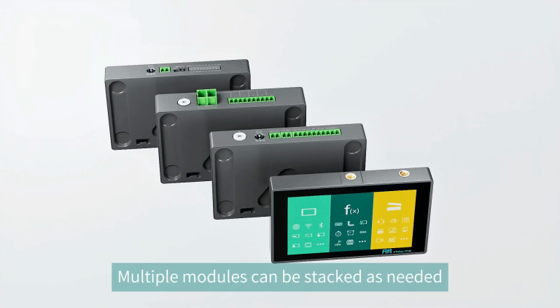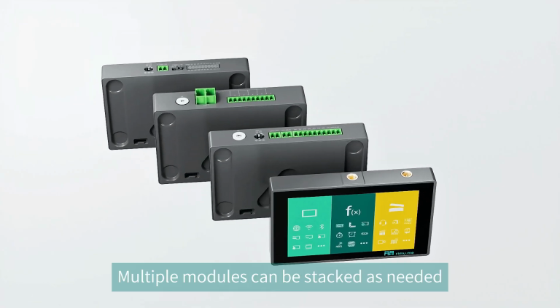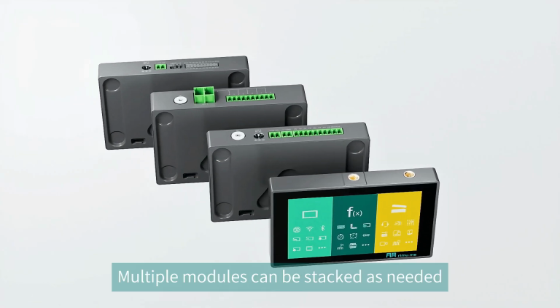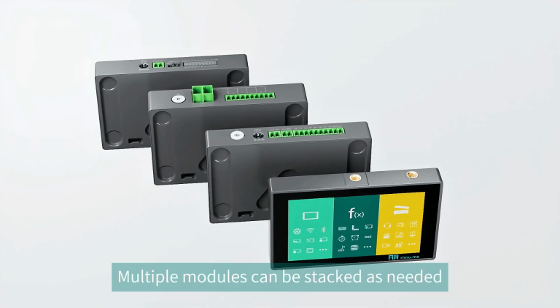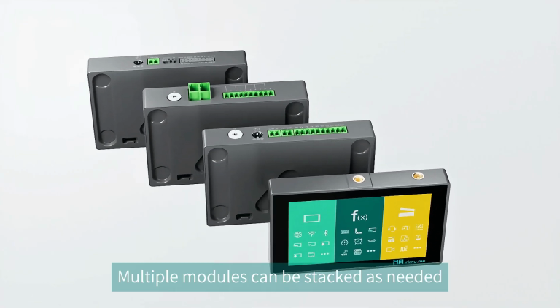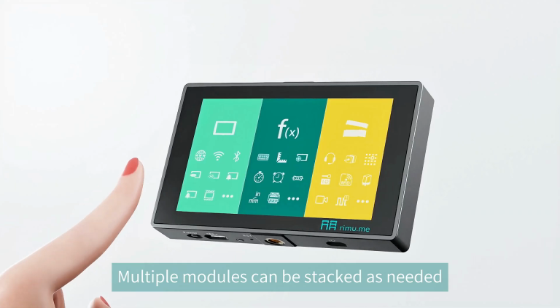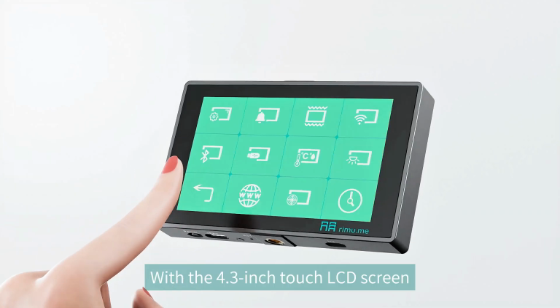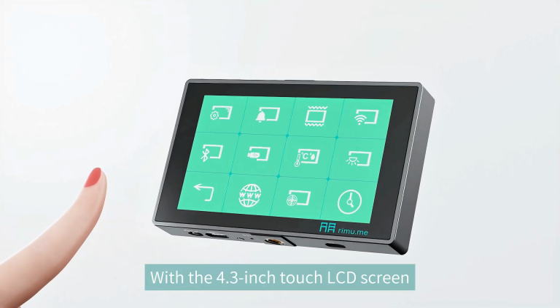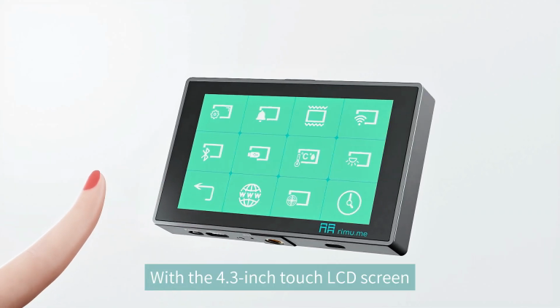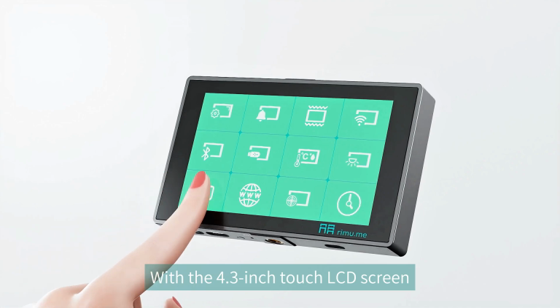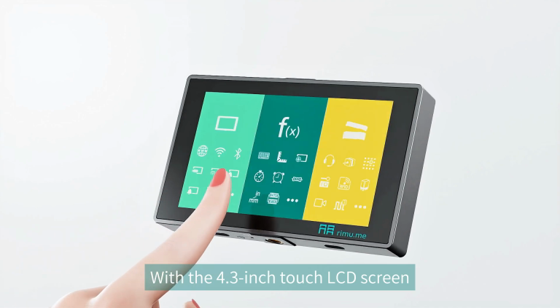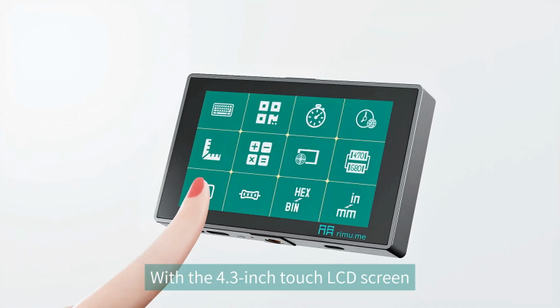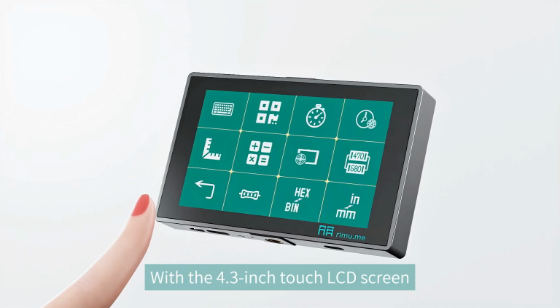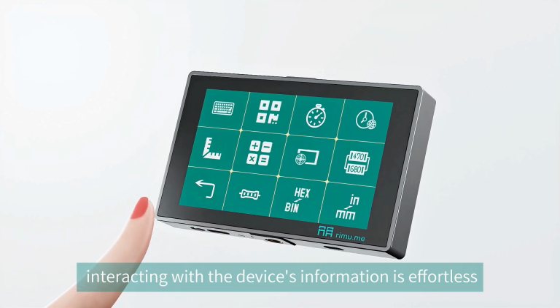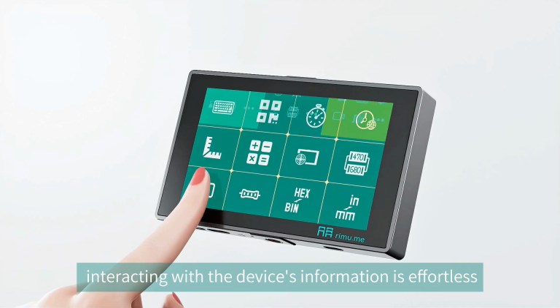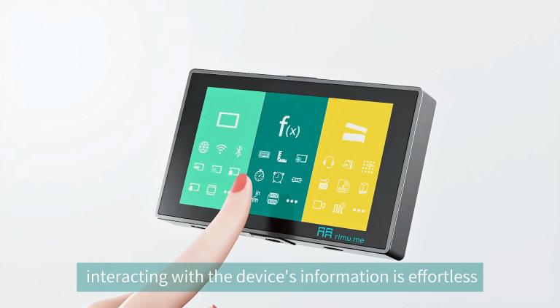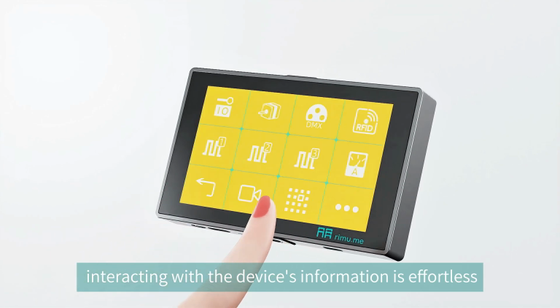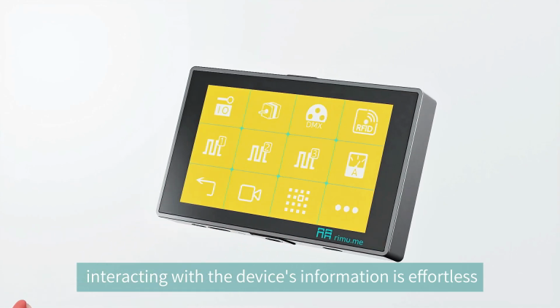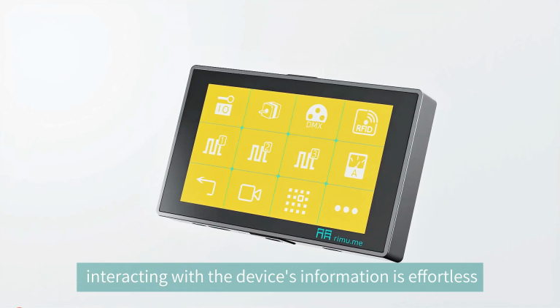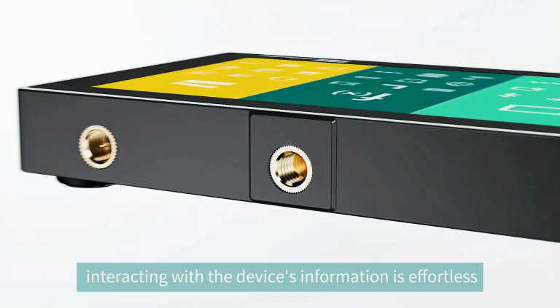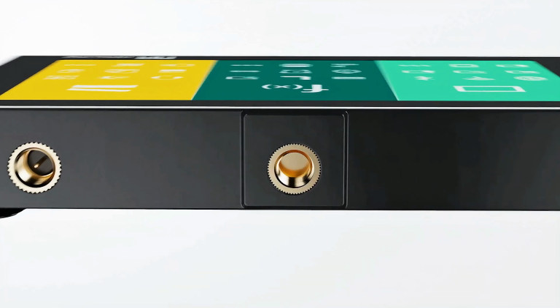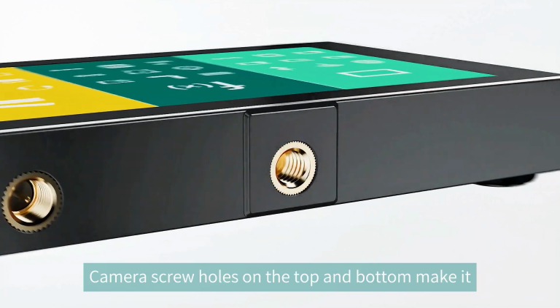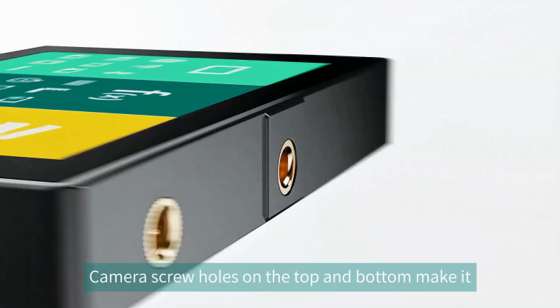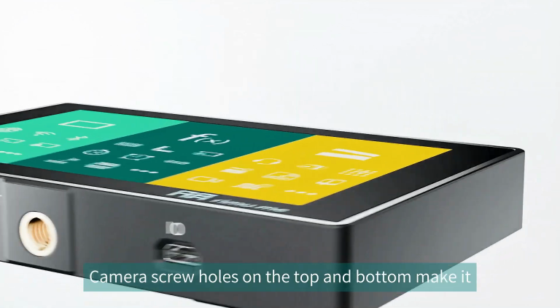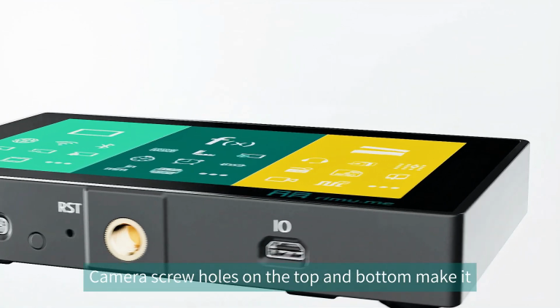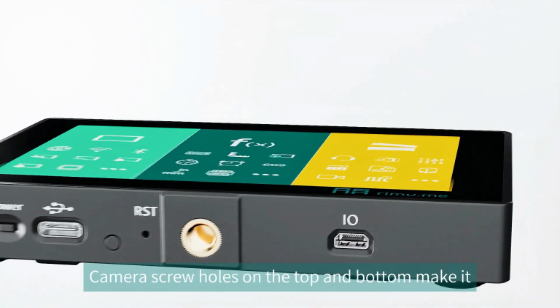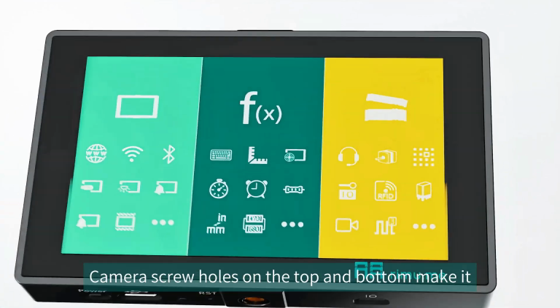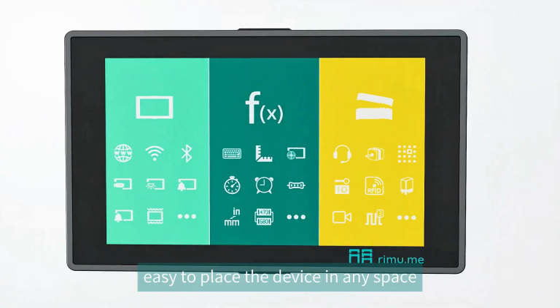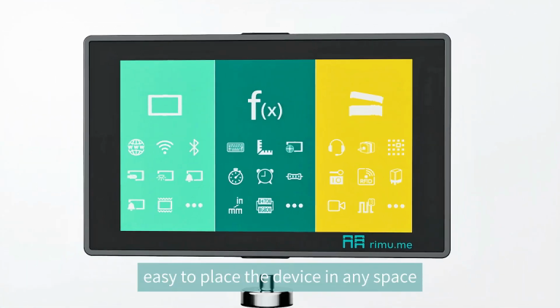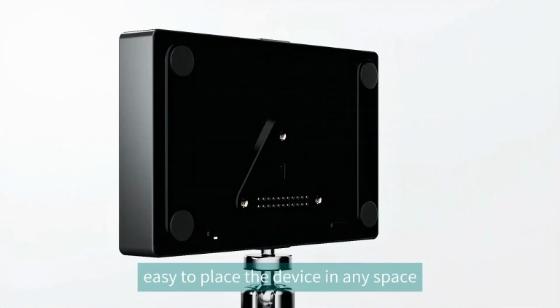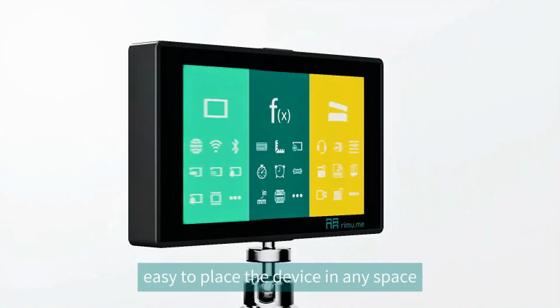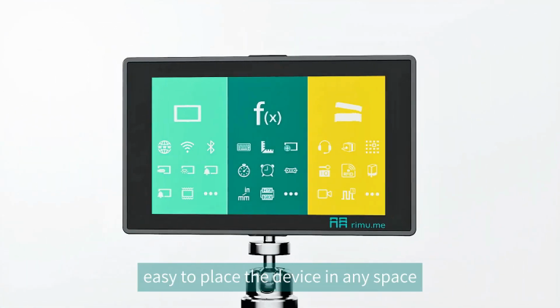Multiple modules can be stacked as needed. With the 4.3-inch touch LCD screen, interacting with the device's information is effortless. Camera screw holes on the top and bottom make it easy to place the device in any space.